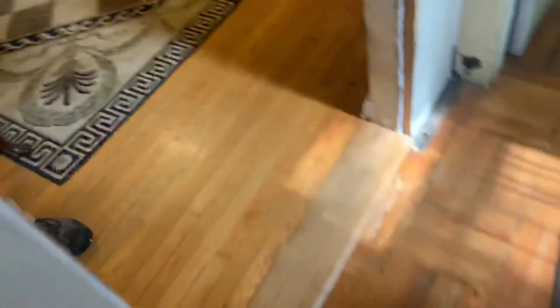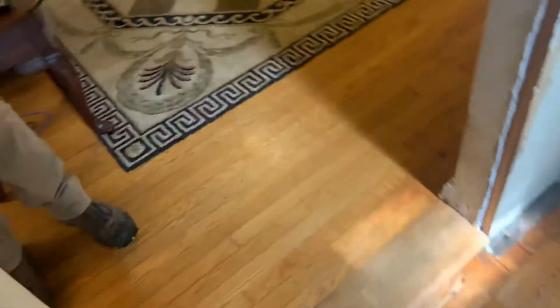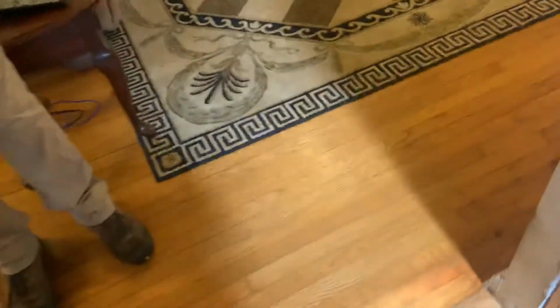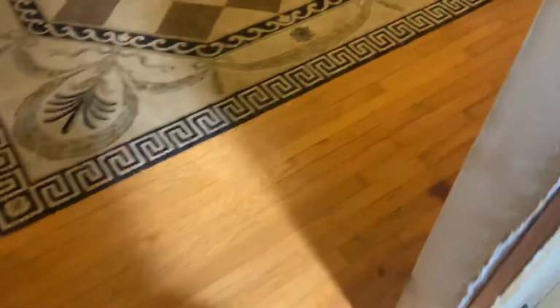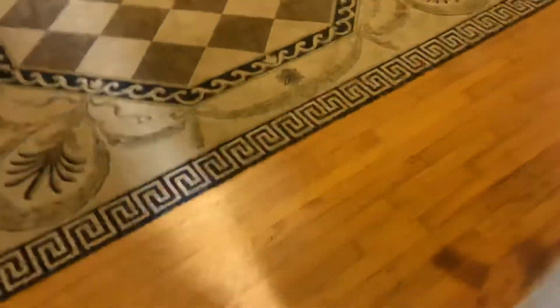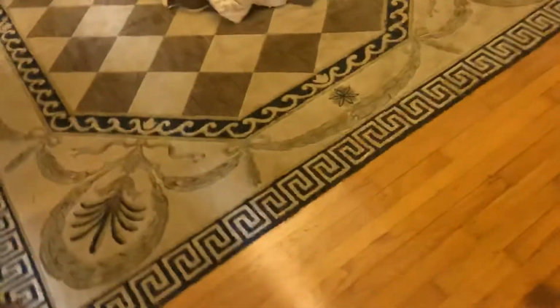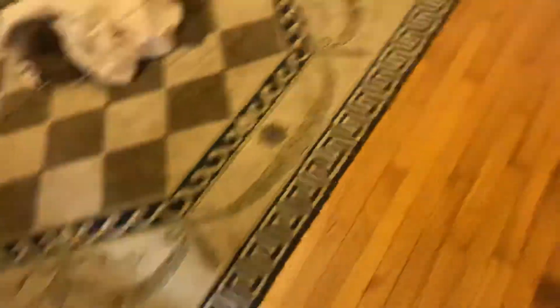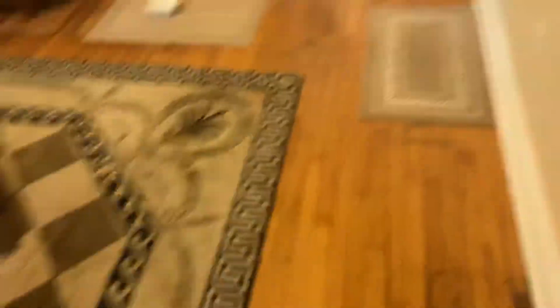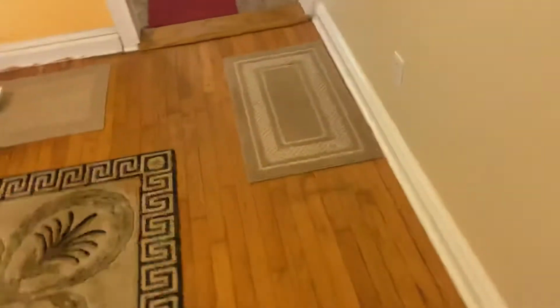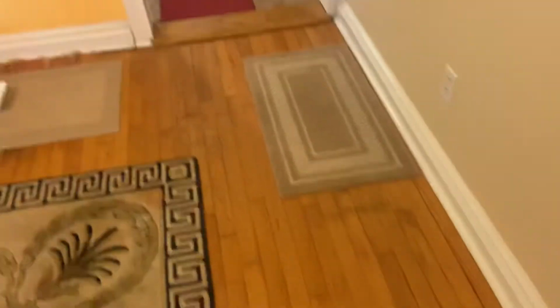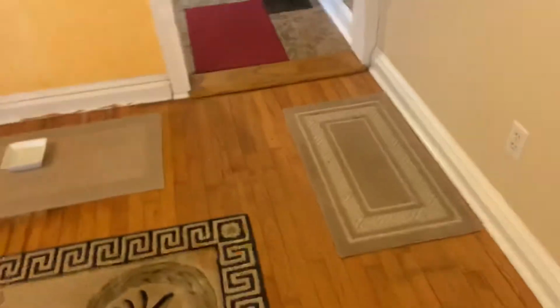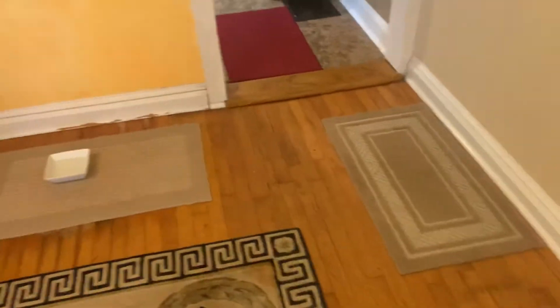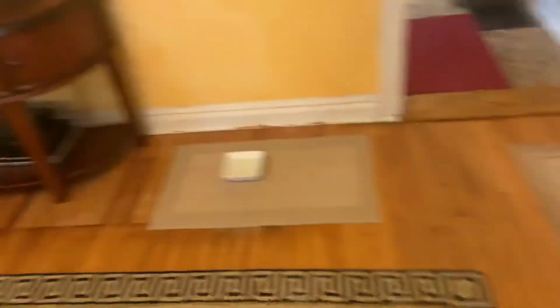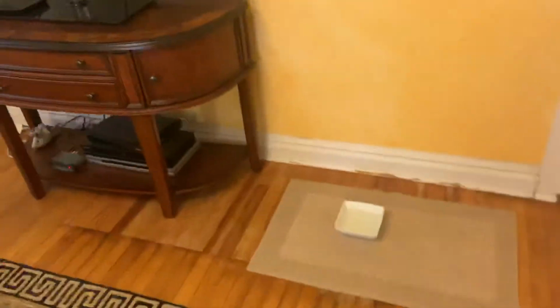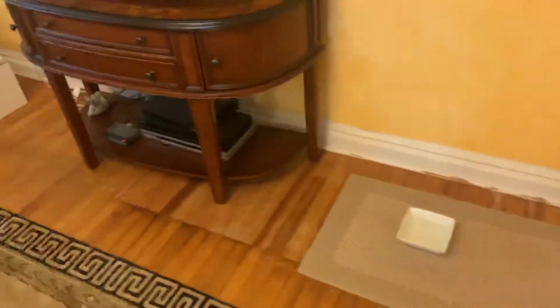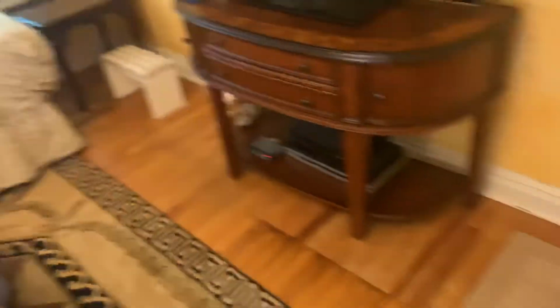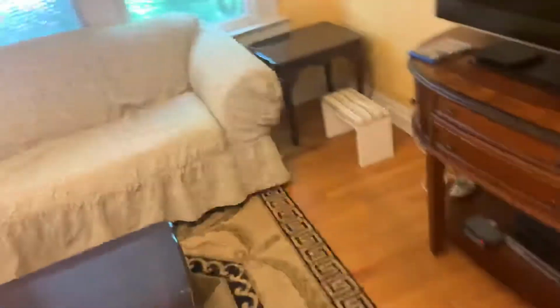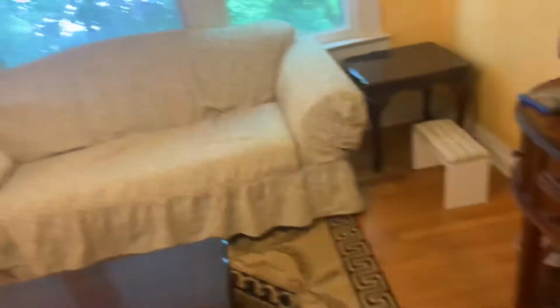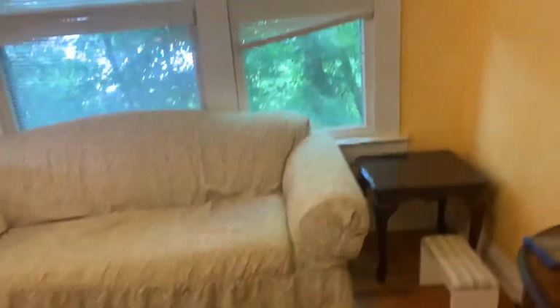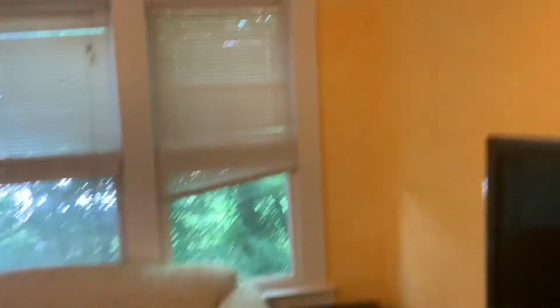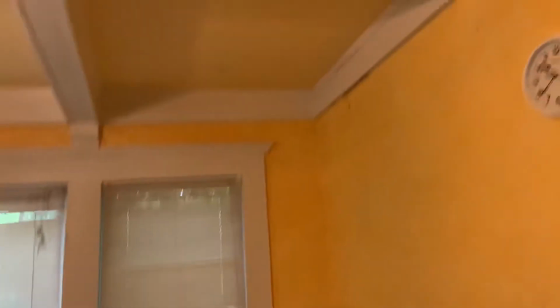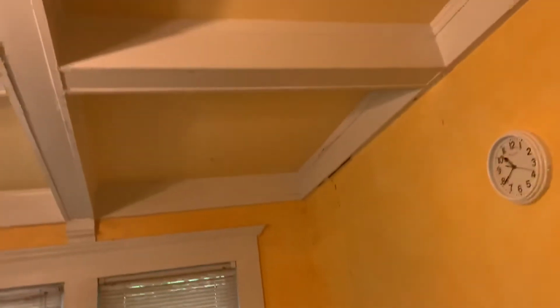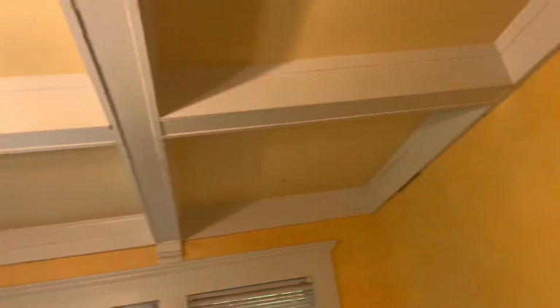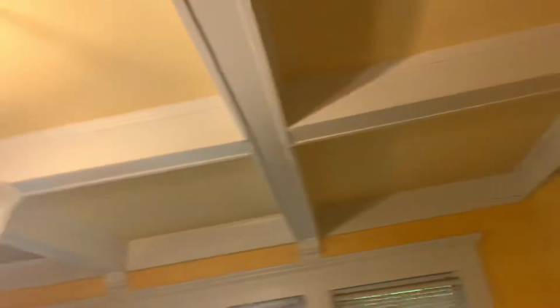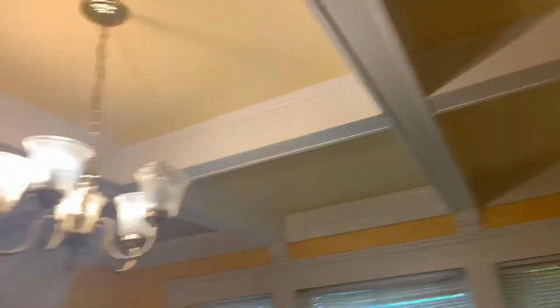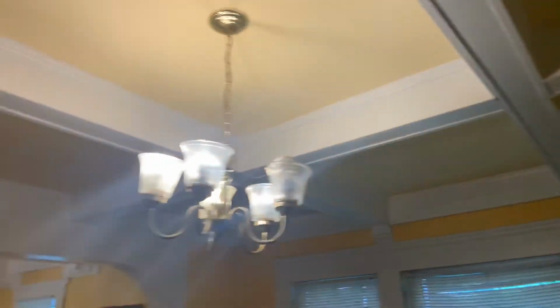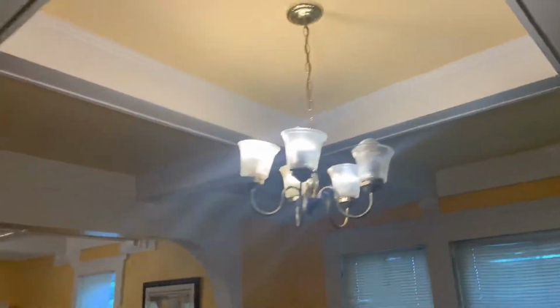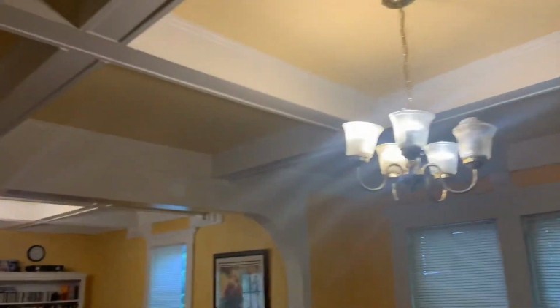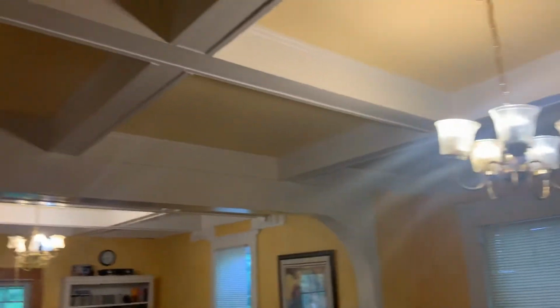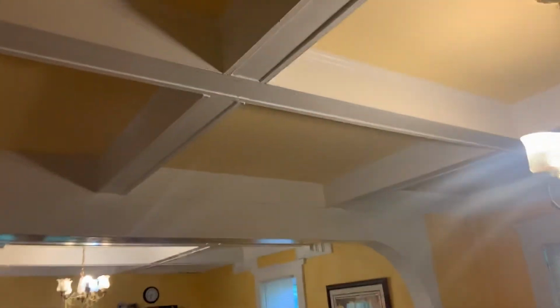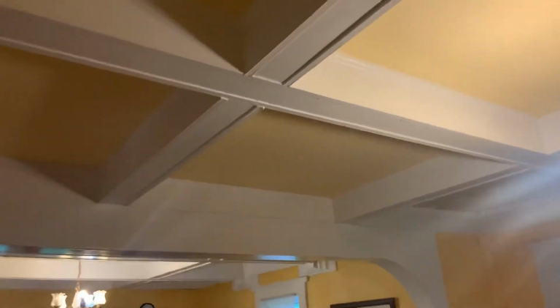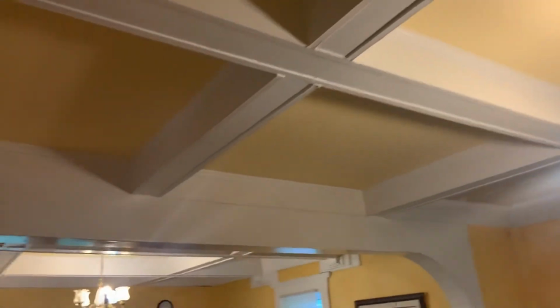Coming back into the main living room. It's got the hardwood floors and a coffered ceiling.